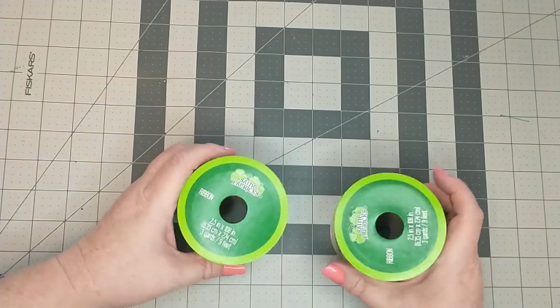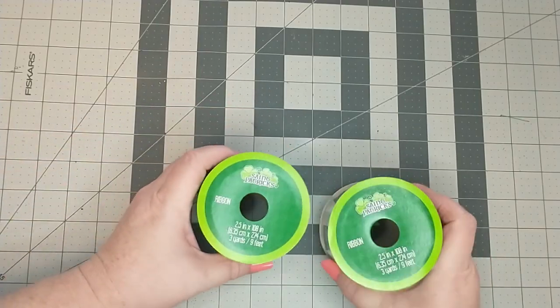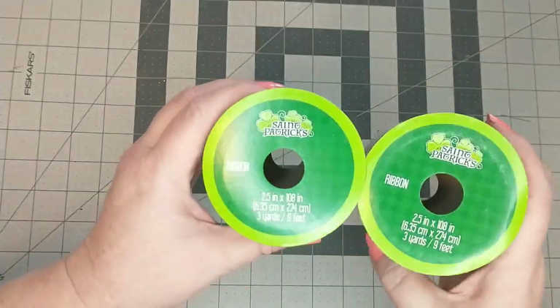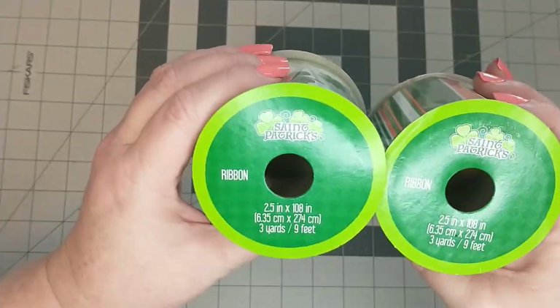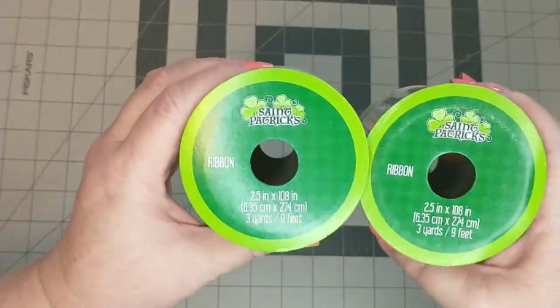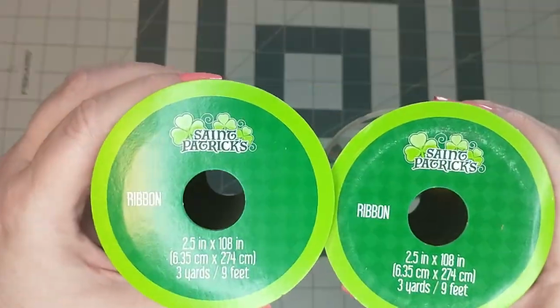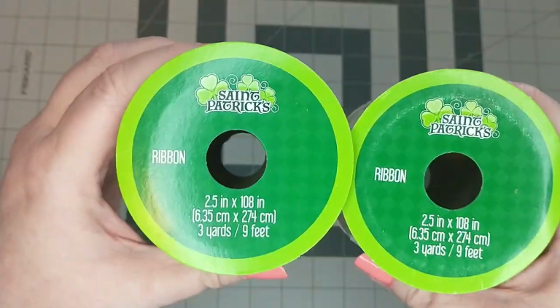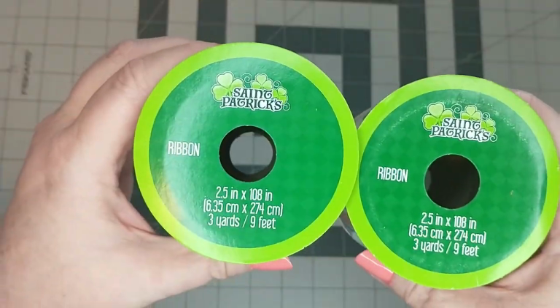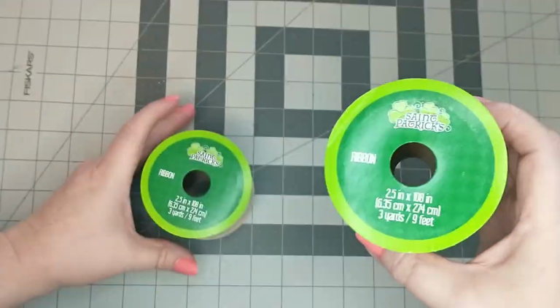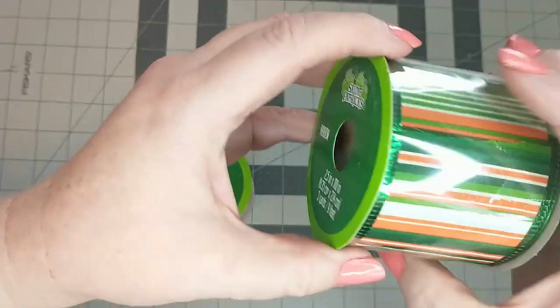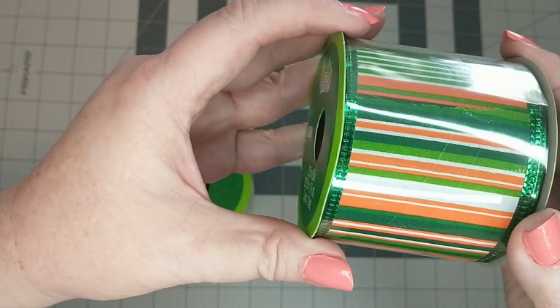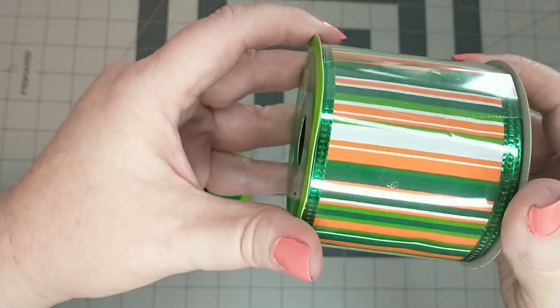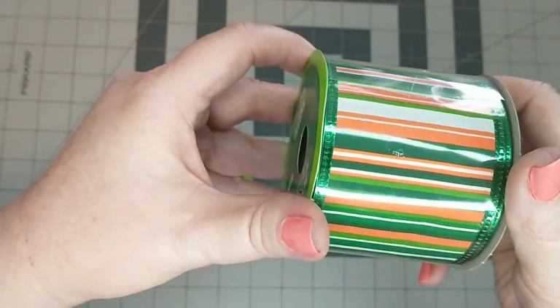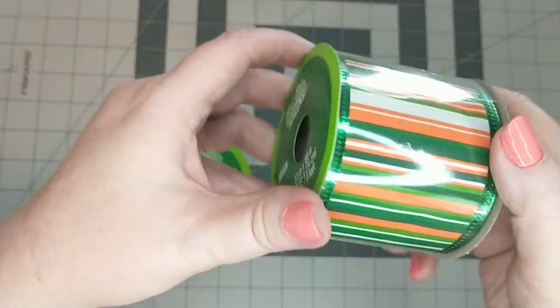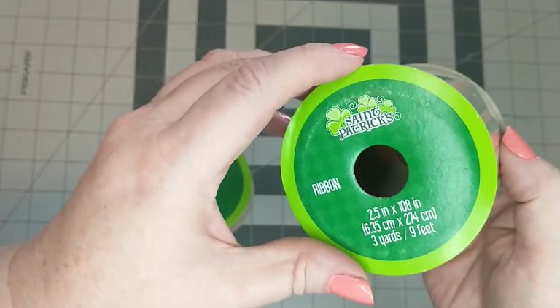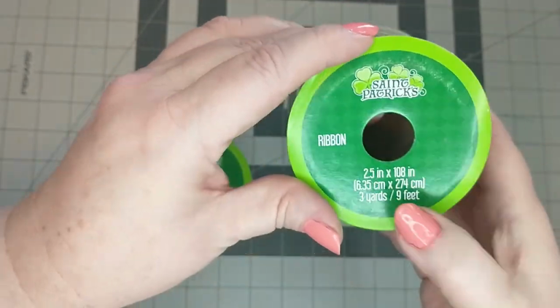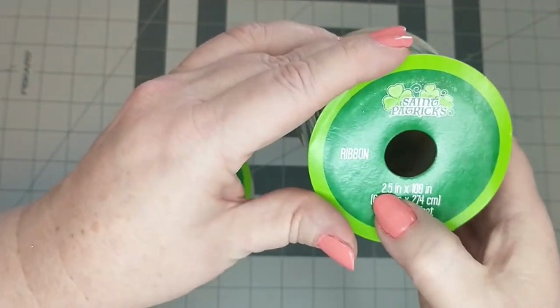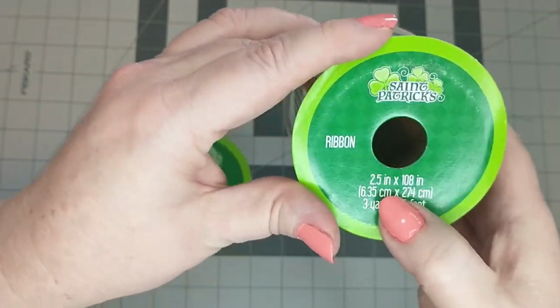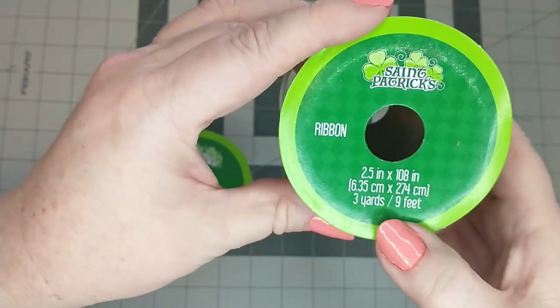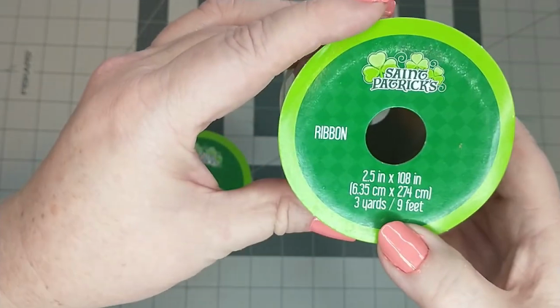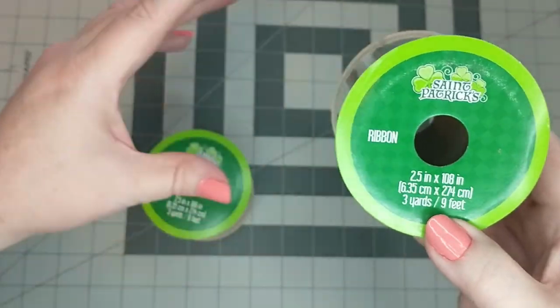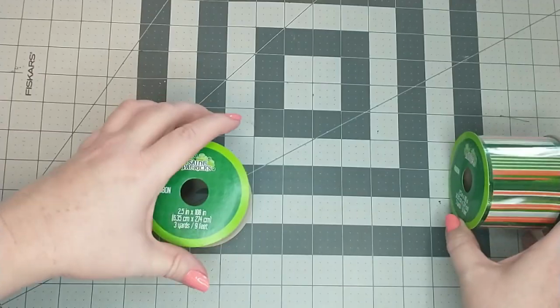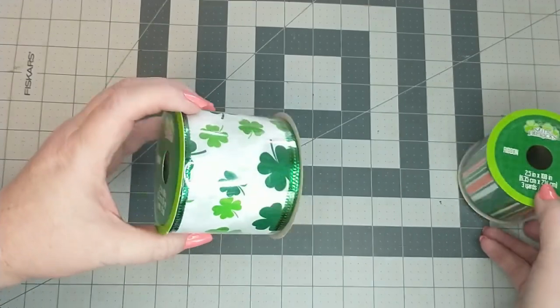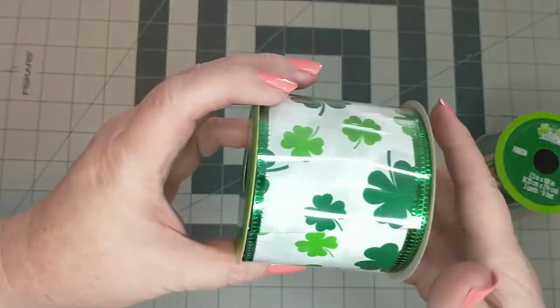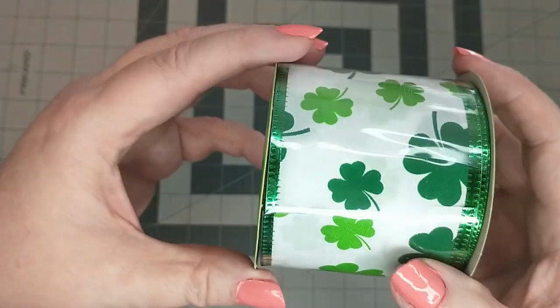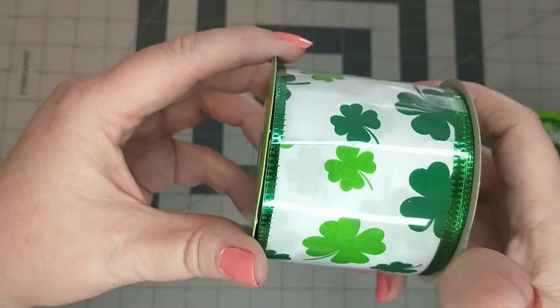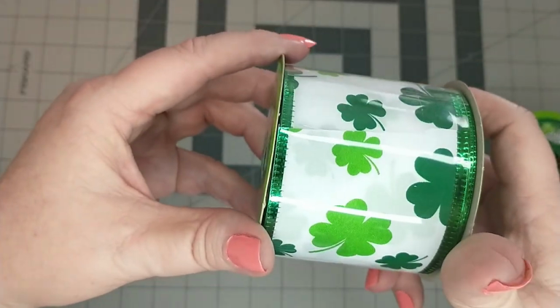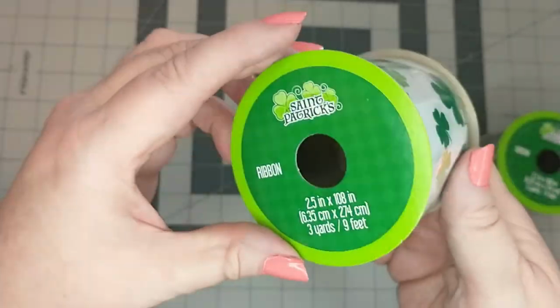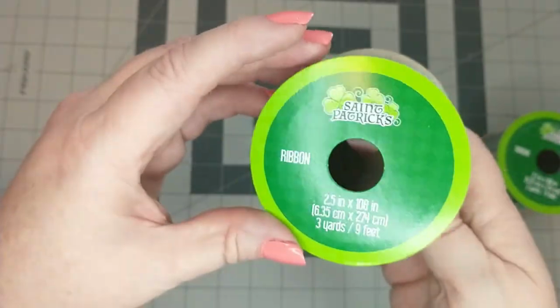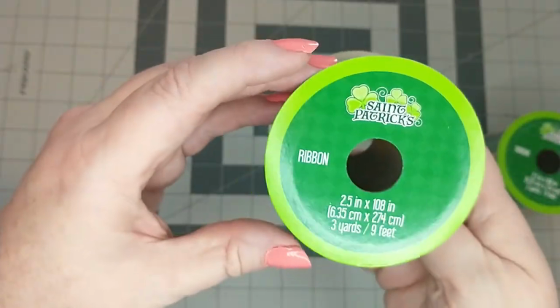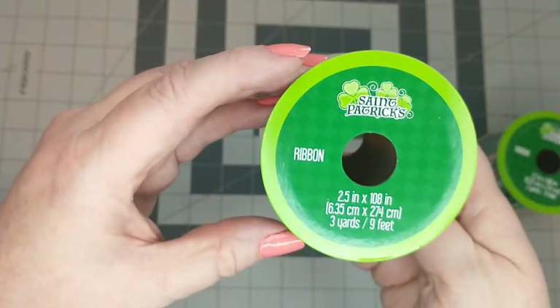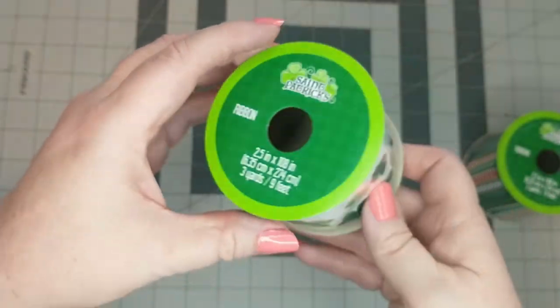Now I'm going to be making the ribbon tails. I will be using this two-and-a-half-inch wide wired ribbon from Dollar Tree. I will be cutting 12 ribbon tails to 14 inches long and dovetailing the ends — six of the clover and six of the striped.